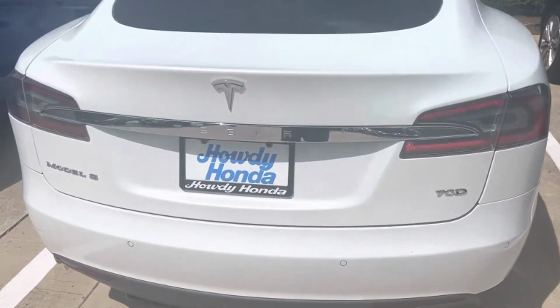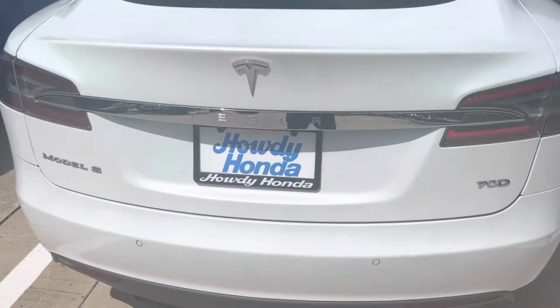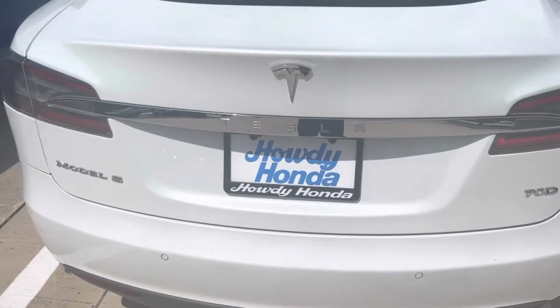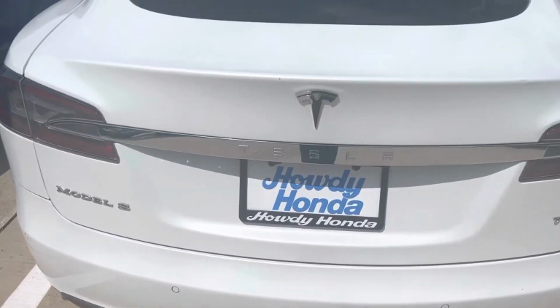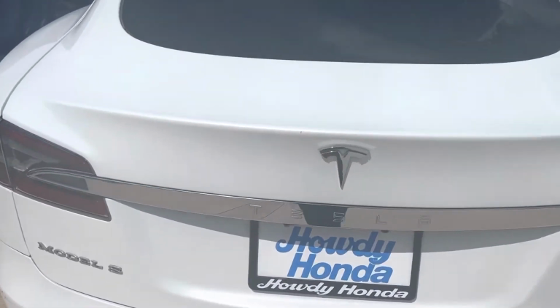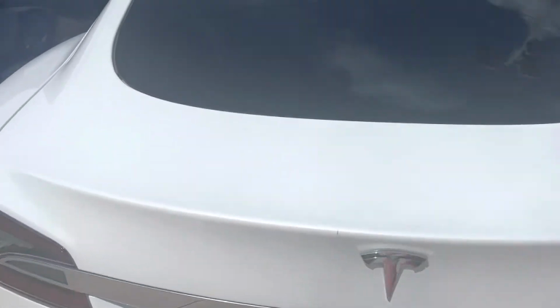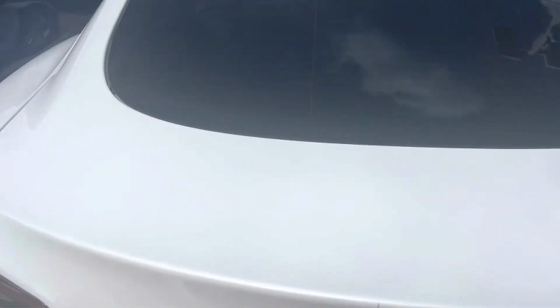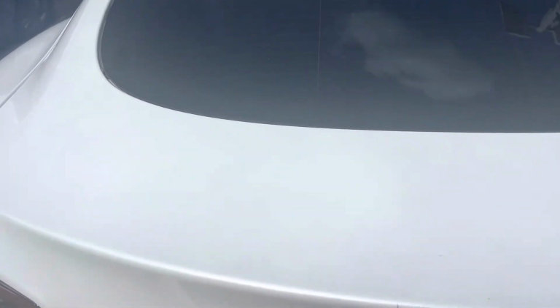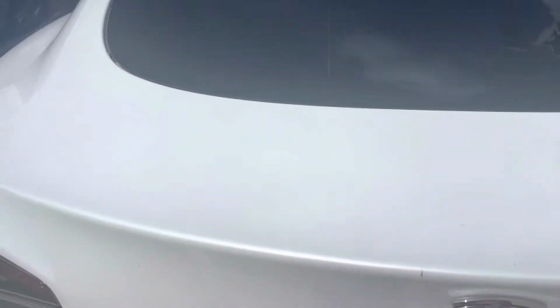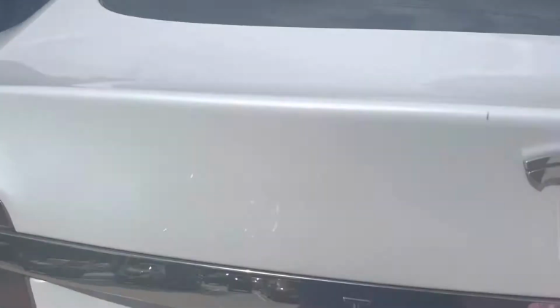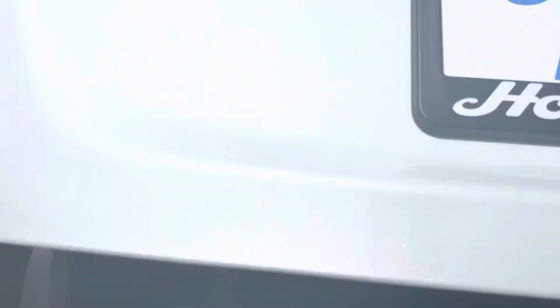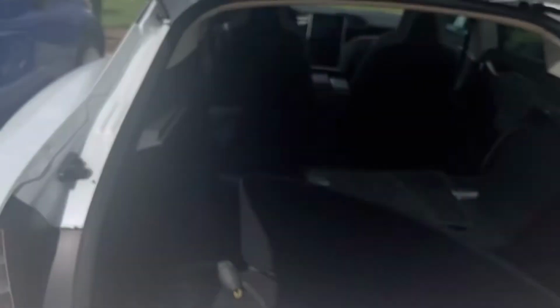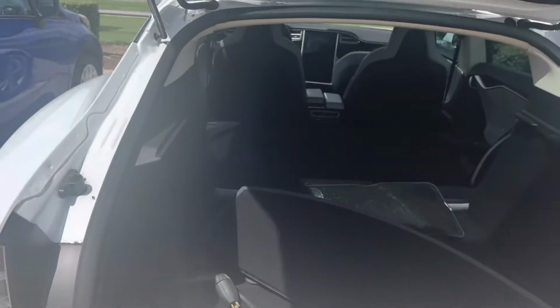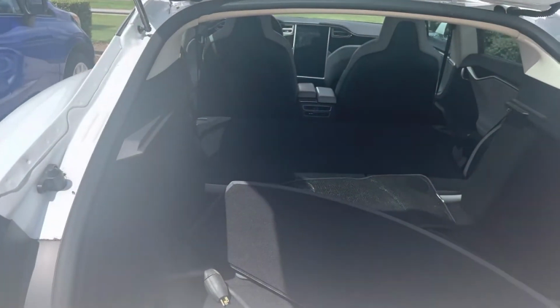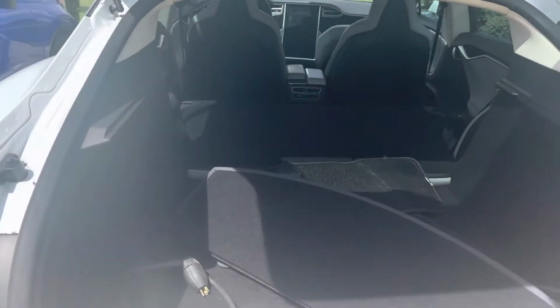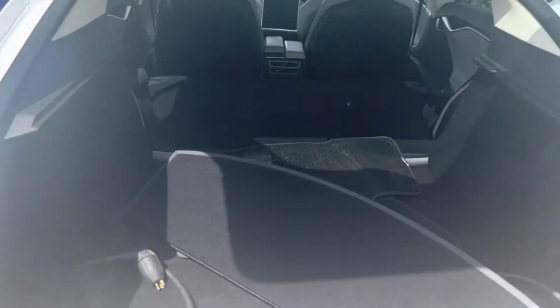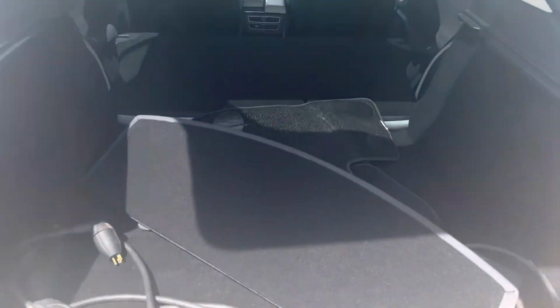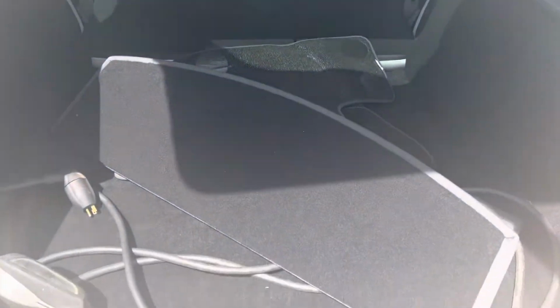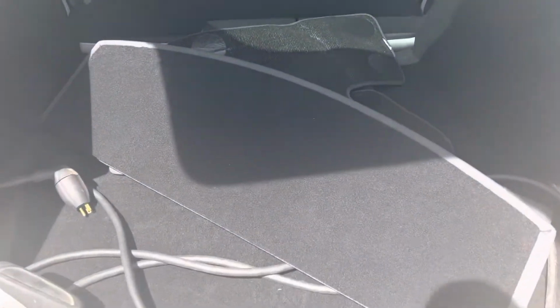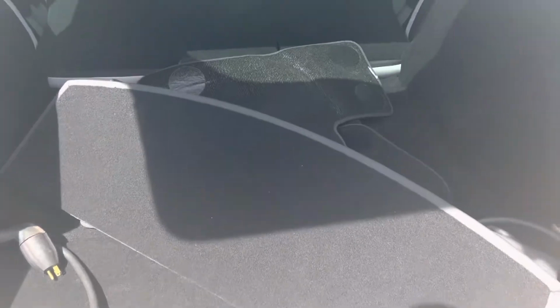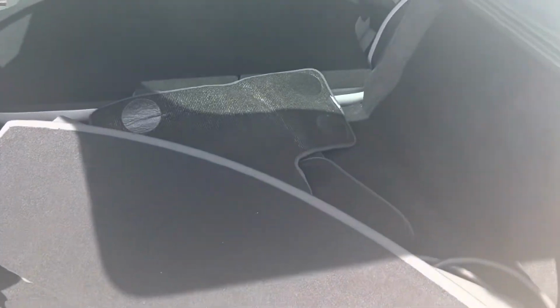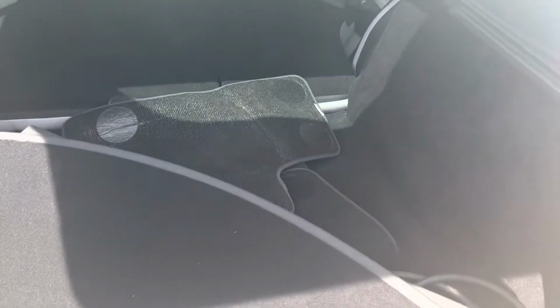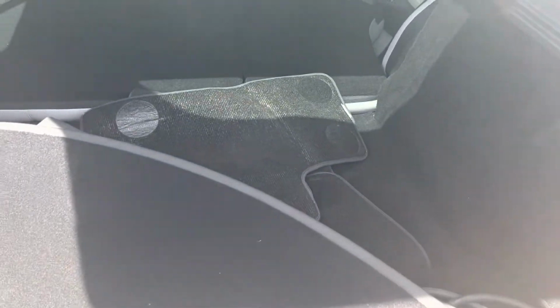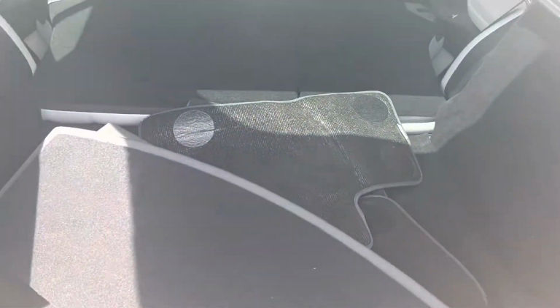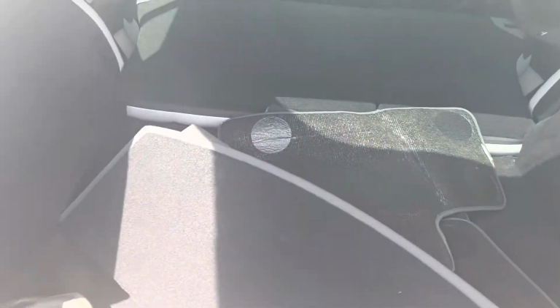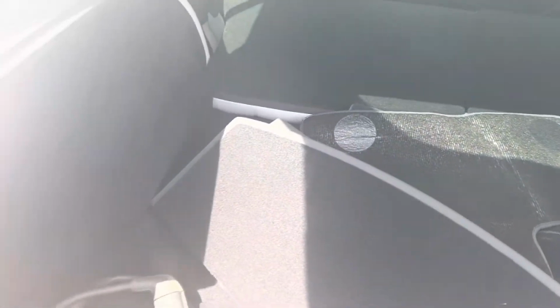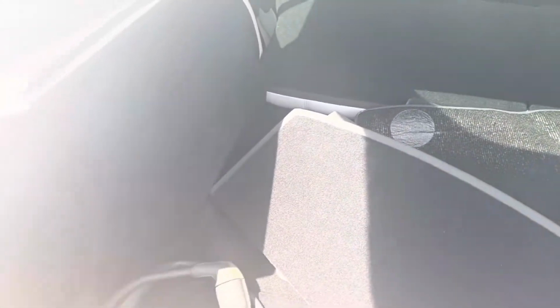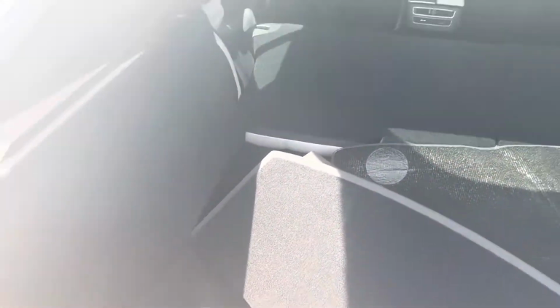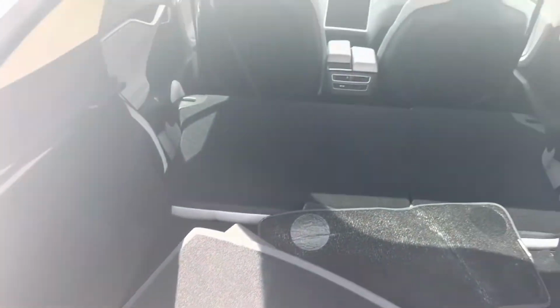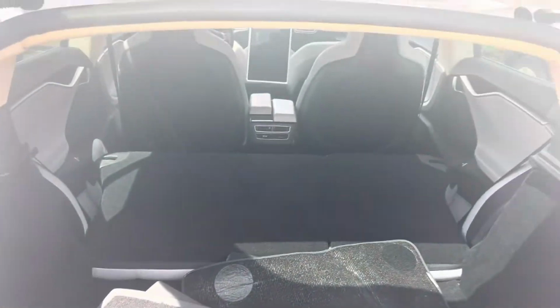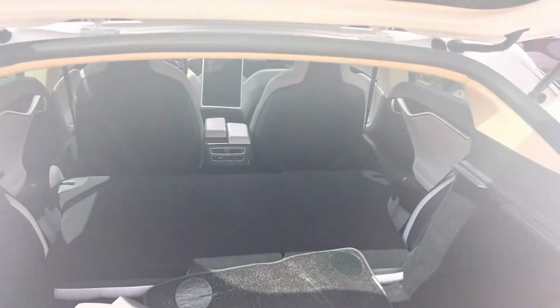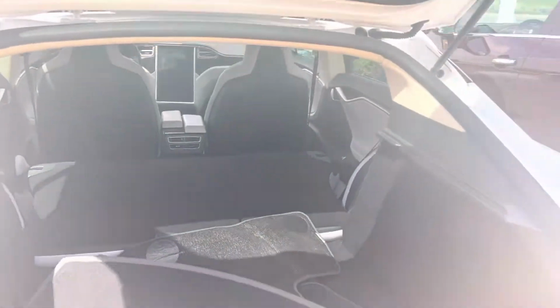Got the backup sensors, backup camera, got your charger in there. Everything's folded down real quick here.